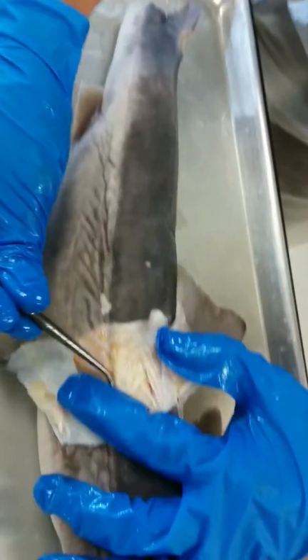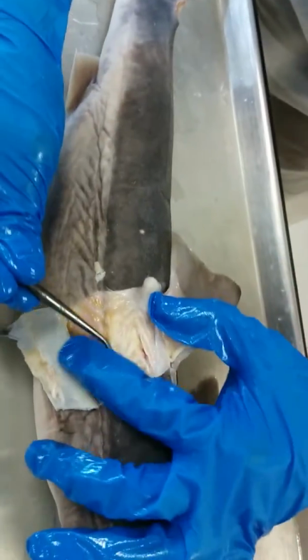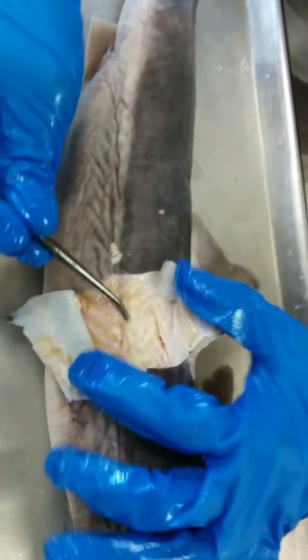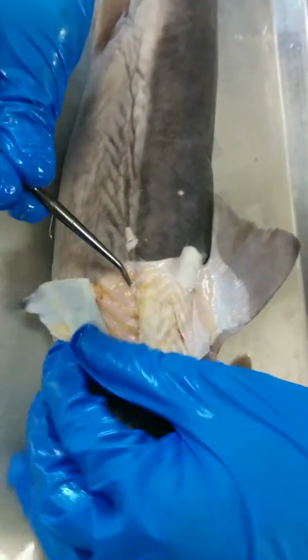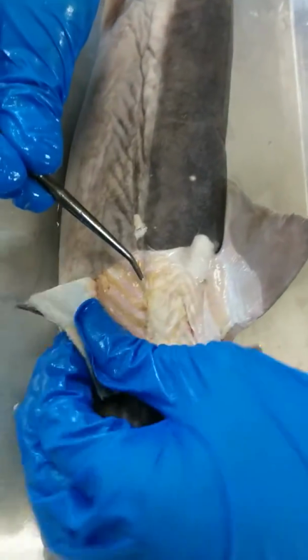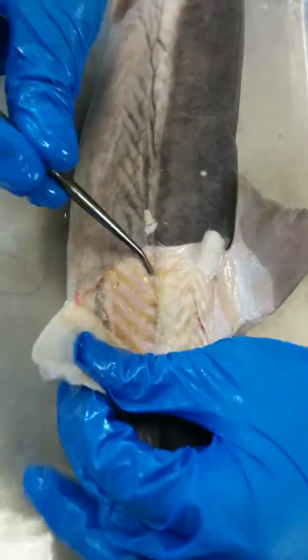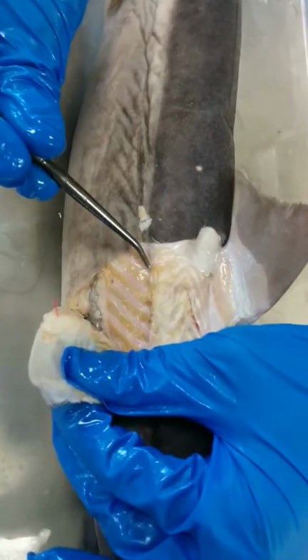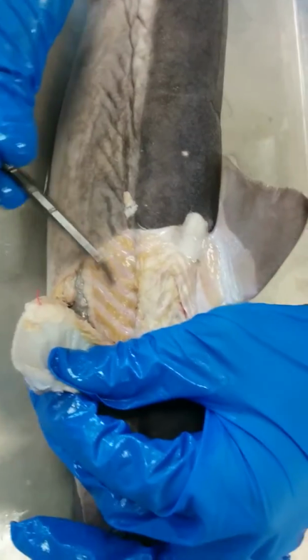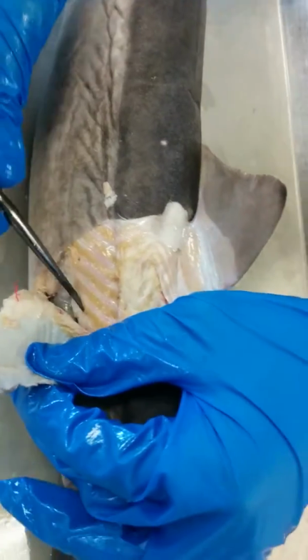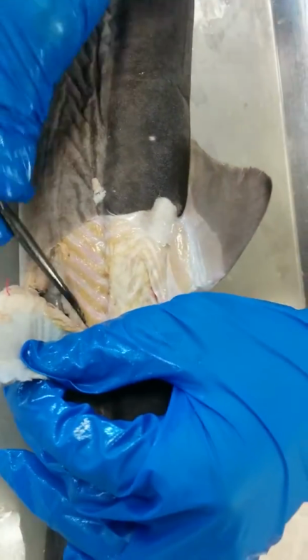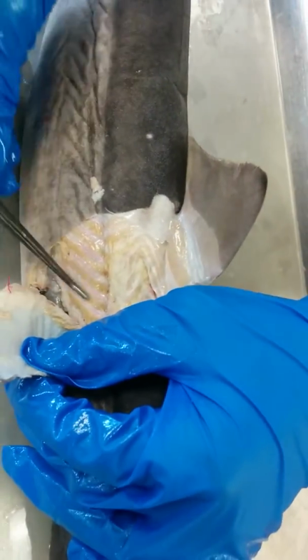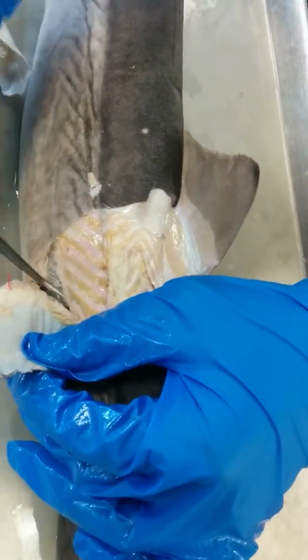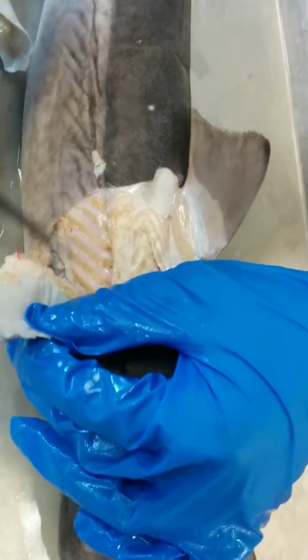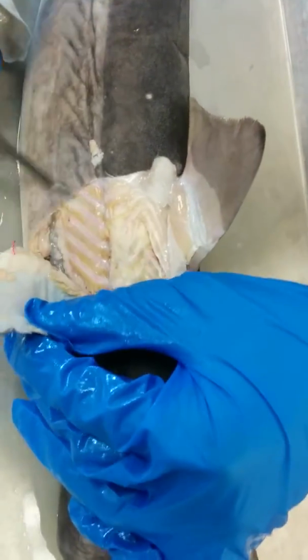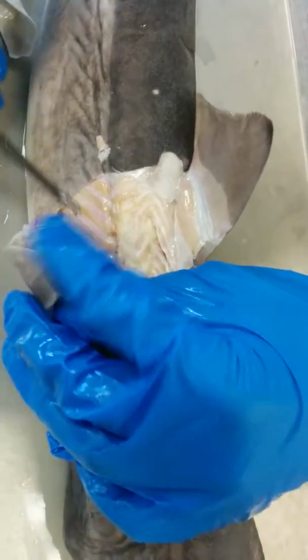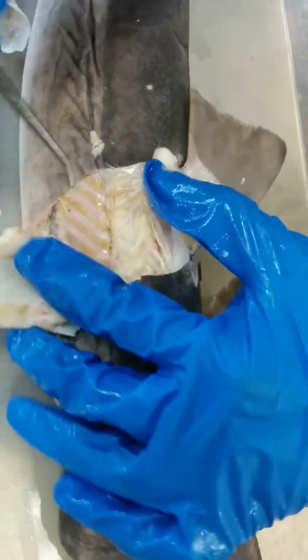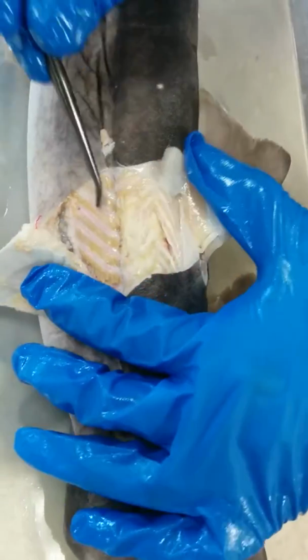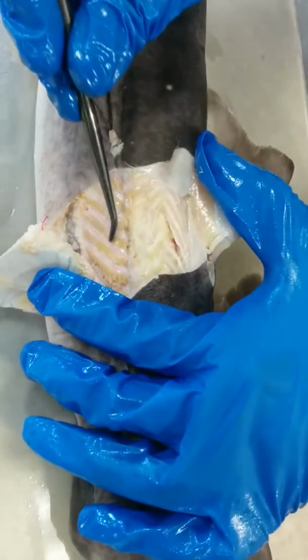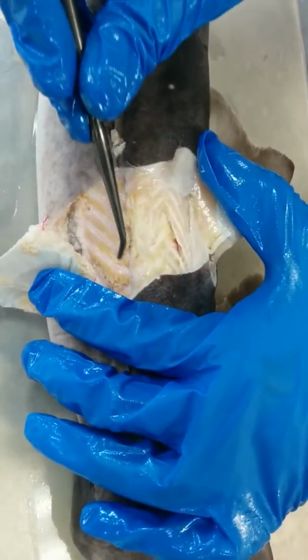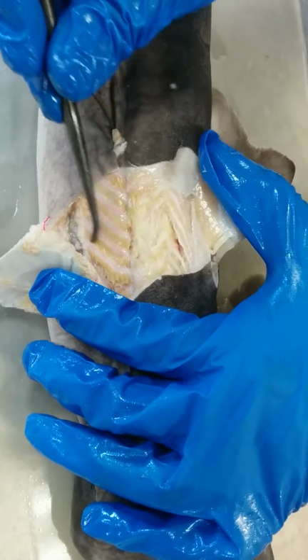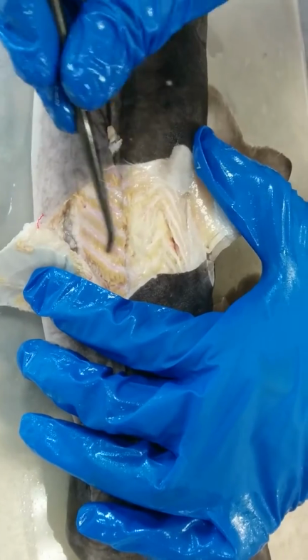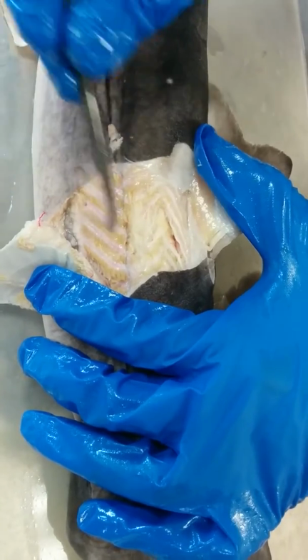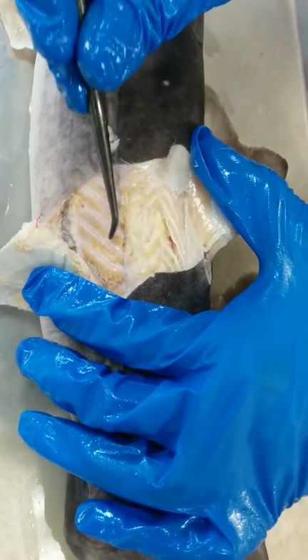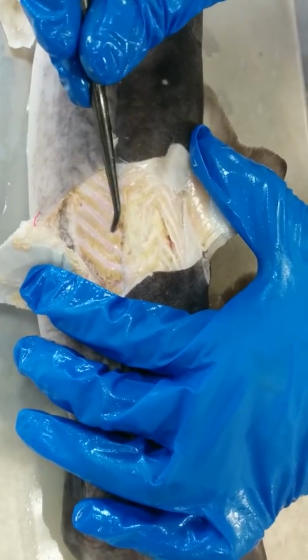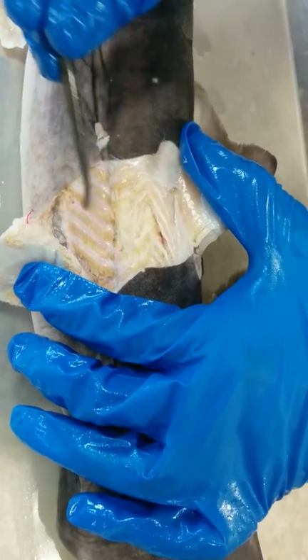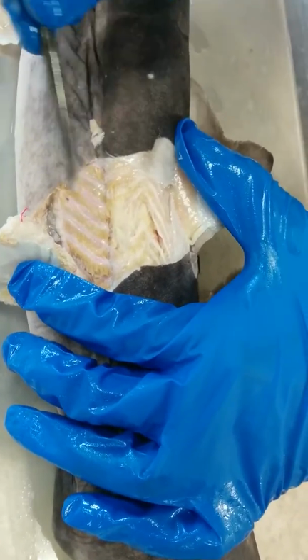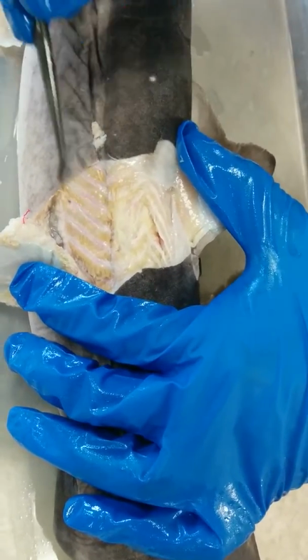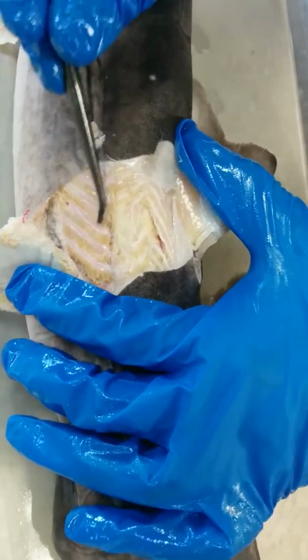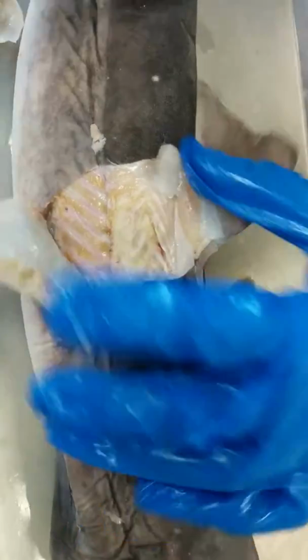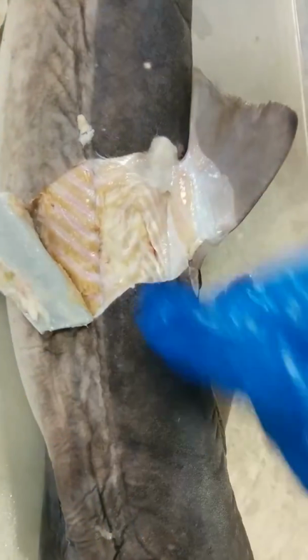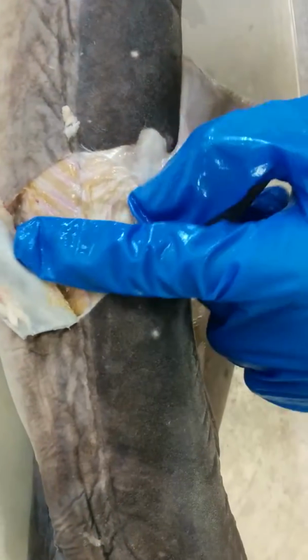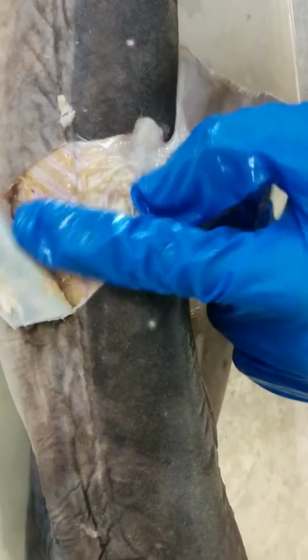Now below the horizontal septum, you have your hypaxial muscle right here. And you can see the myomeres — the orange part — and the pinkish part is the myoseptum, which obviously divides the myomeres.